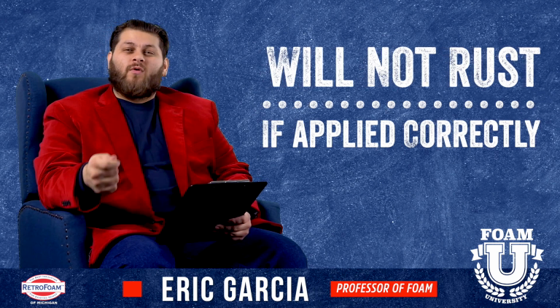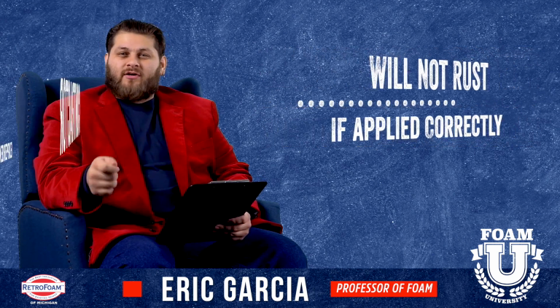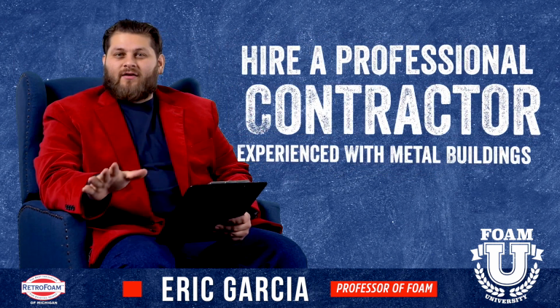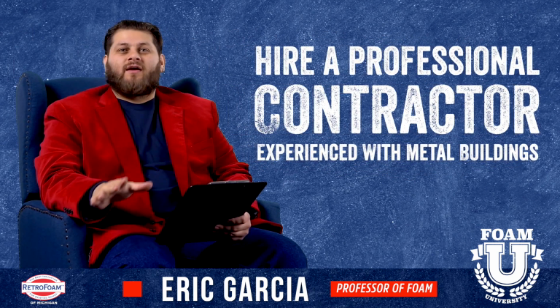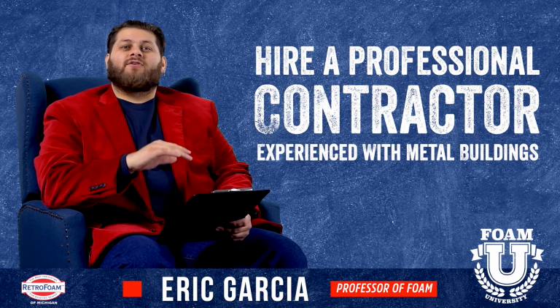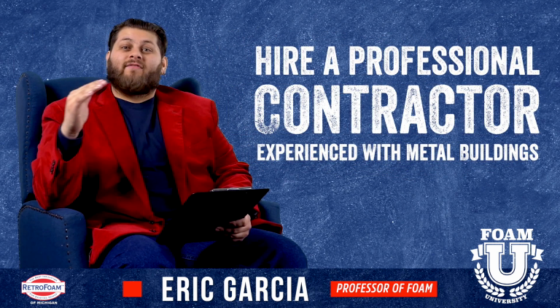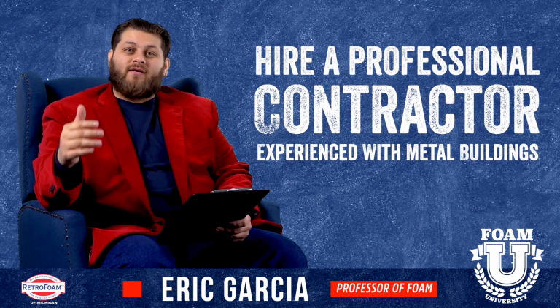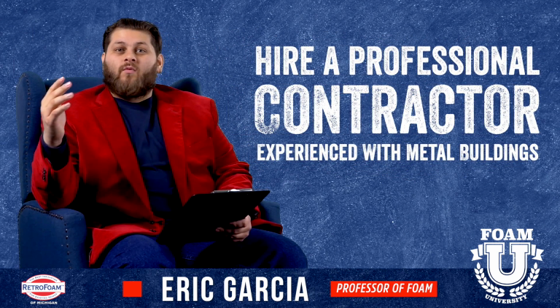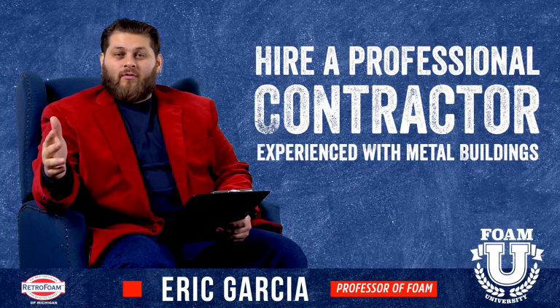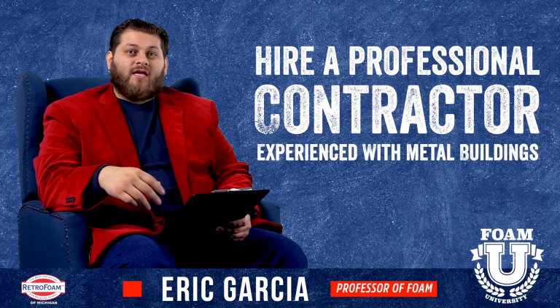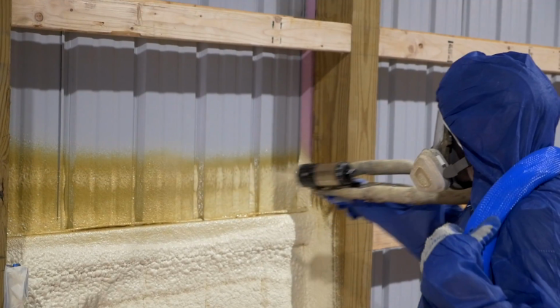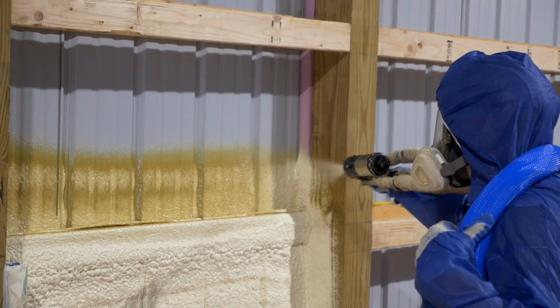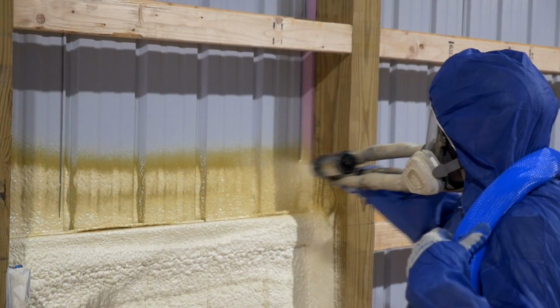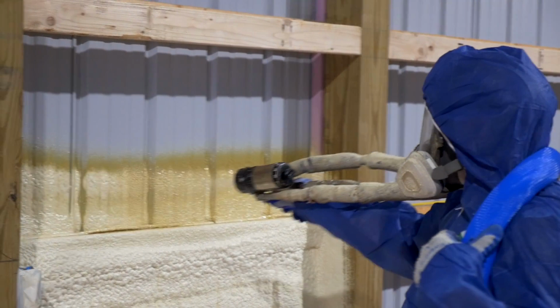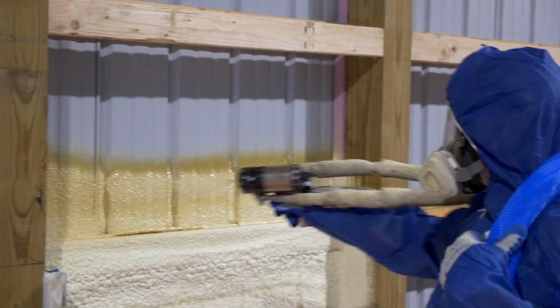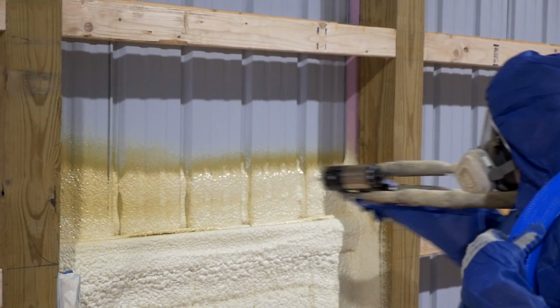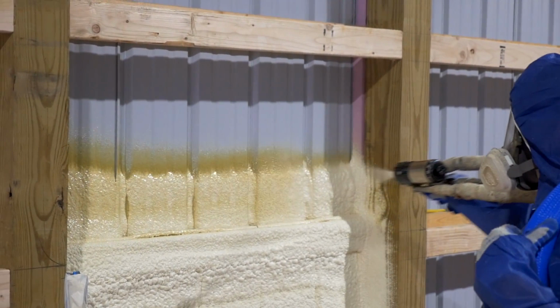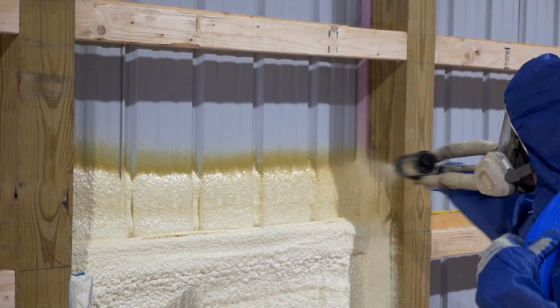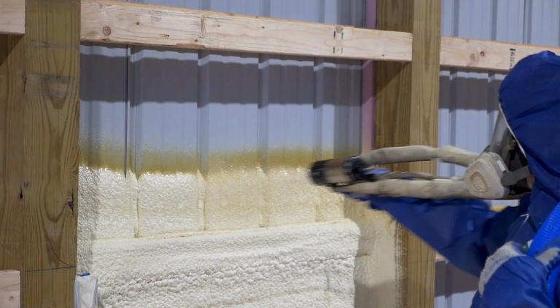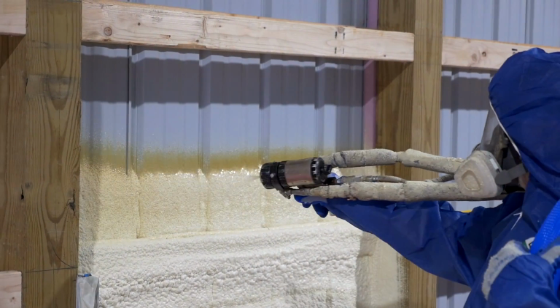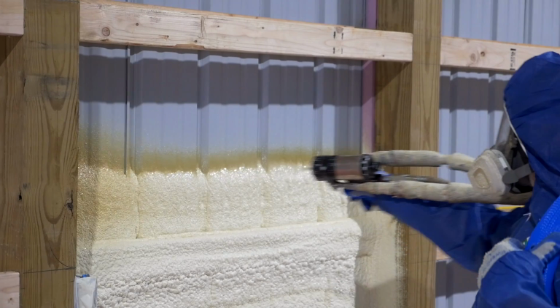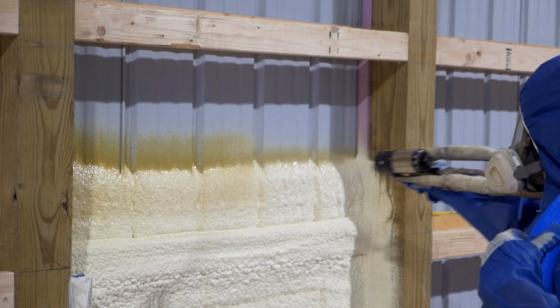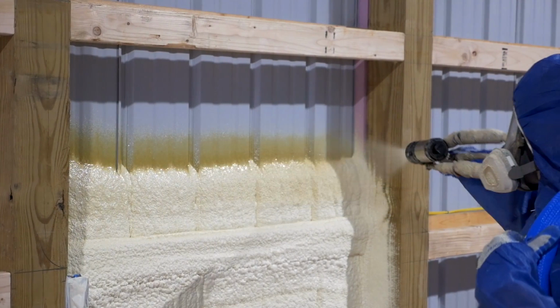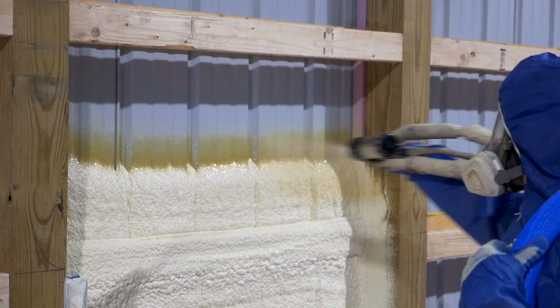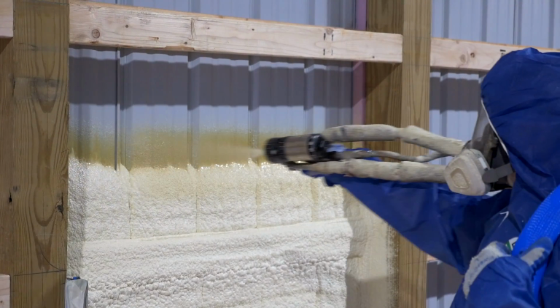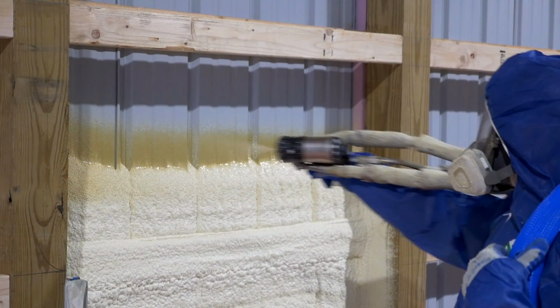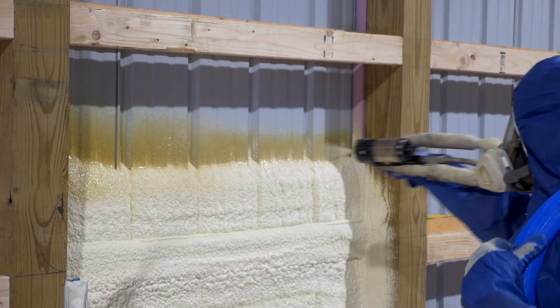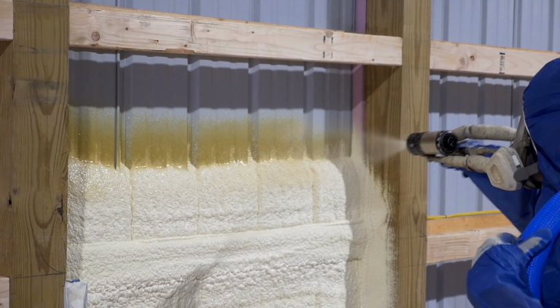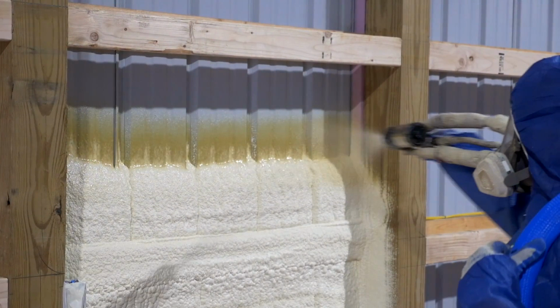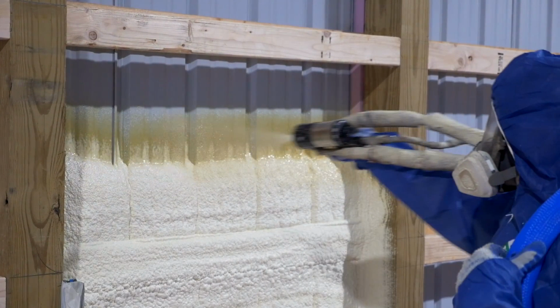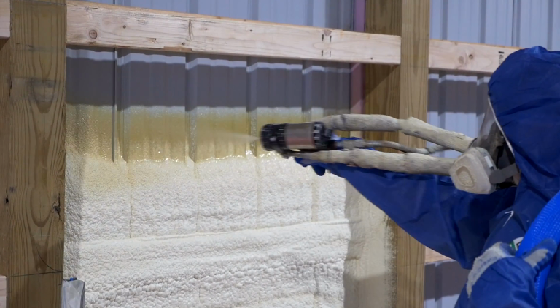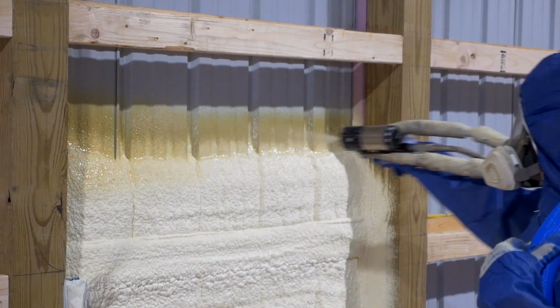You want to make sure you vet your contractor and make sure they have a lot of experience with pole barns. Especially if you're in a colder season or something like that, you want to make sure they have a lot of experience actually spraying foam in whatever condition your barn is in.